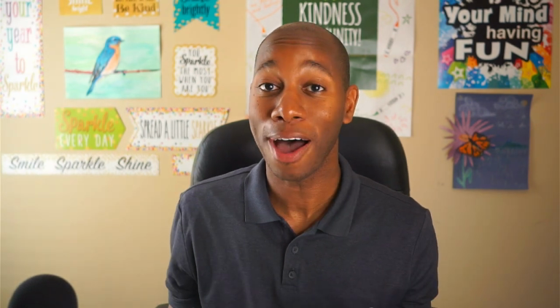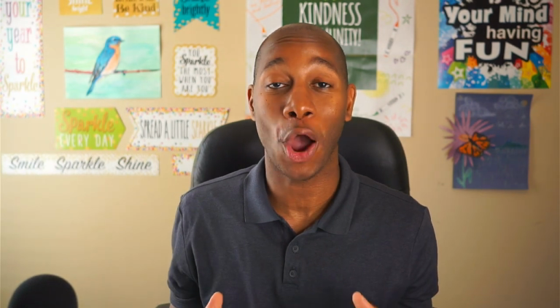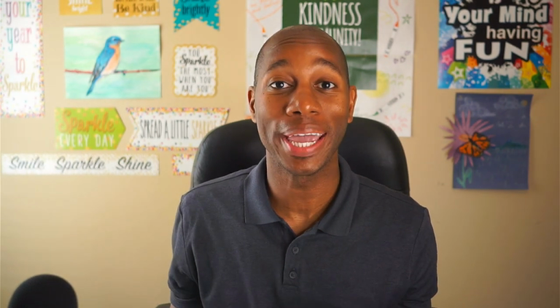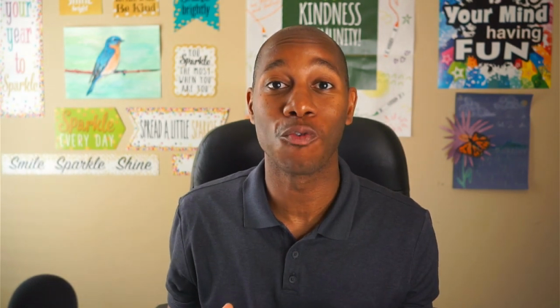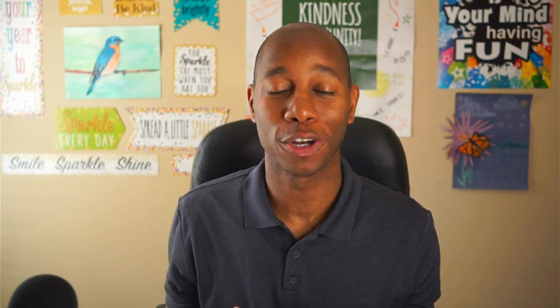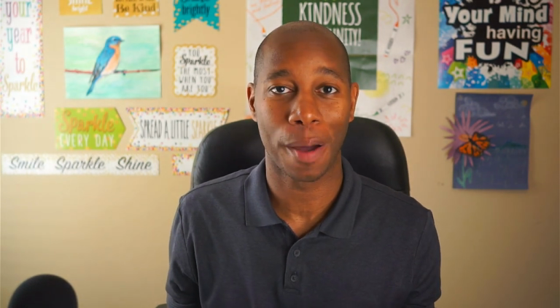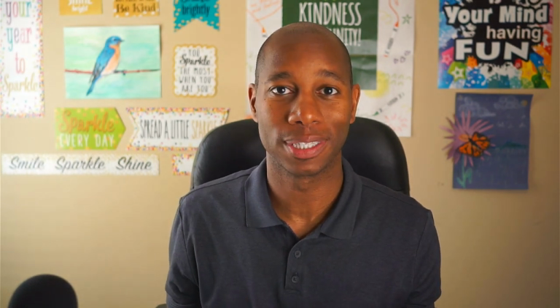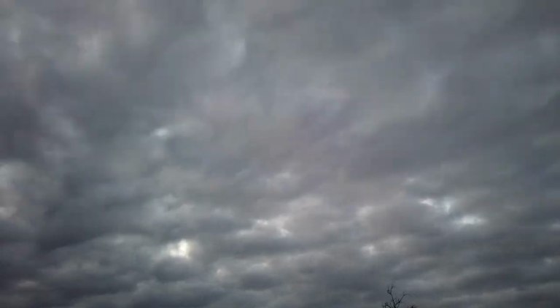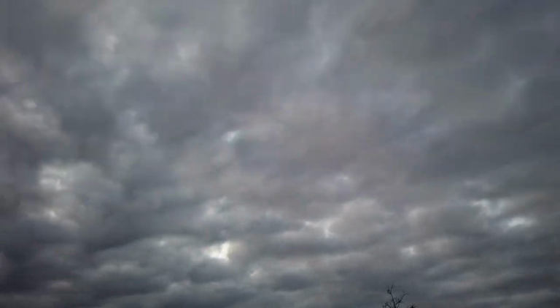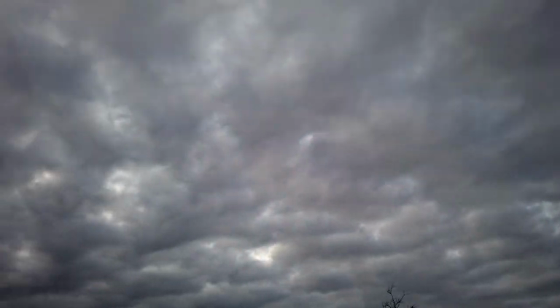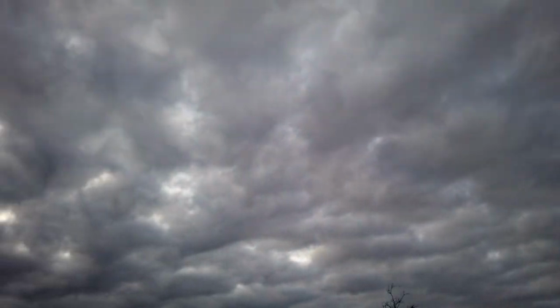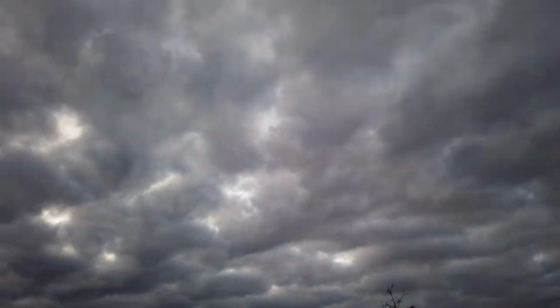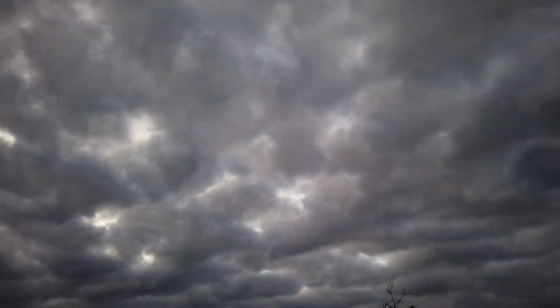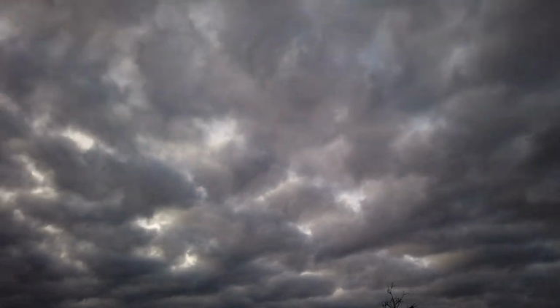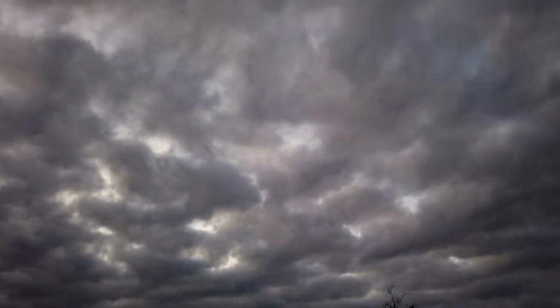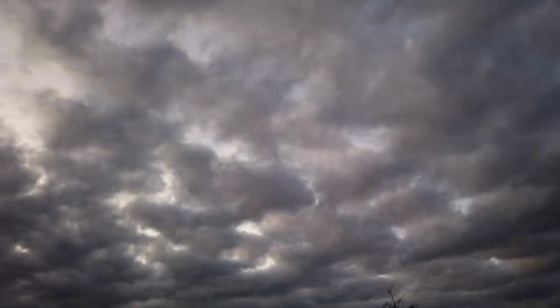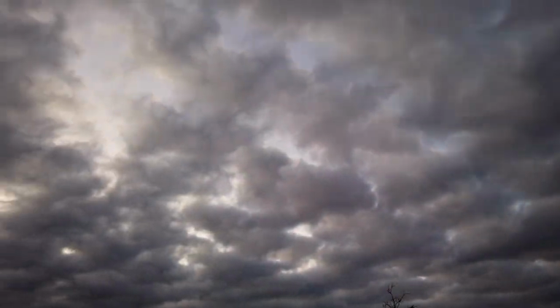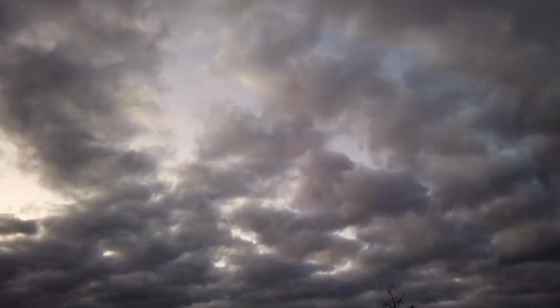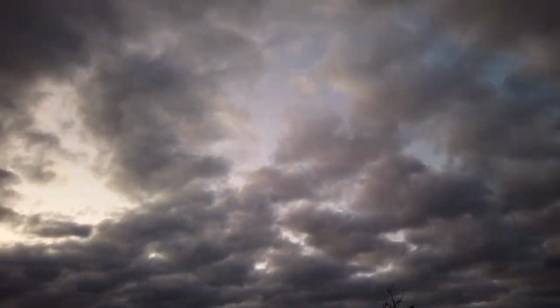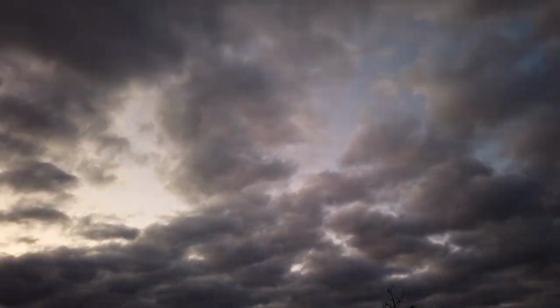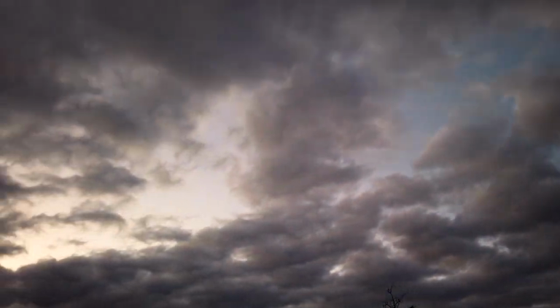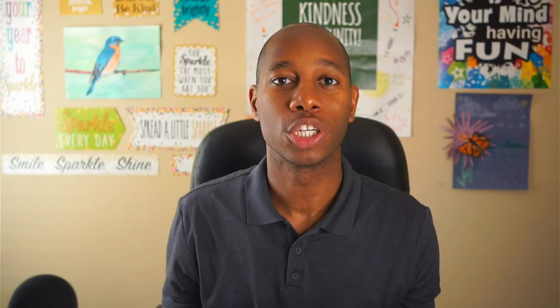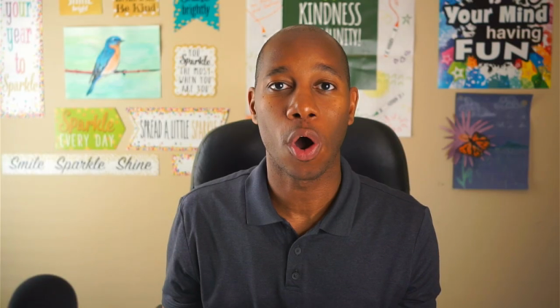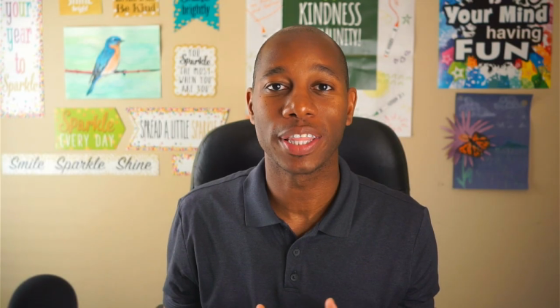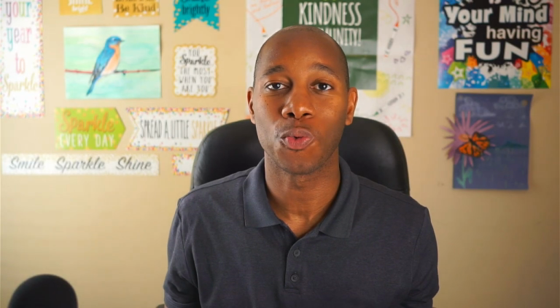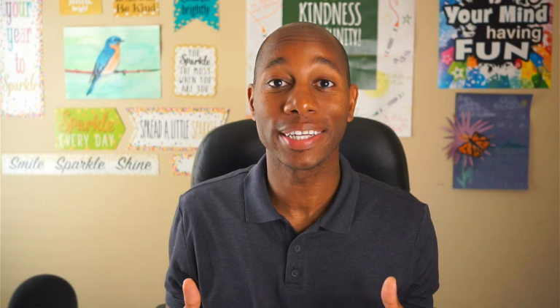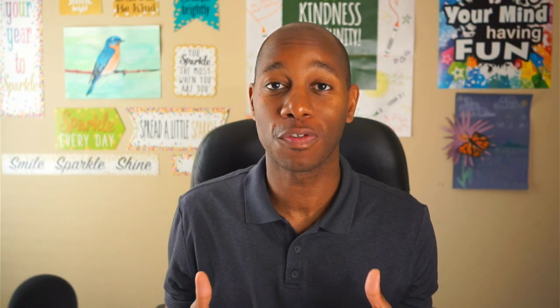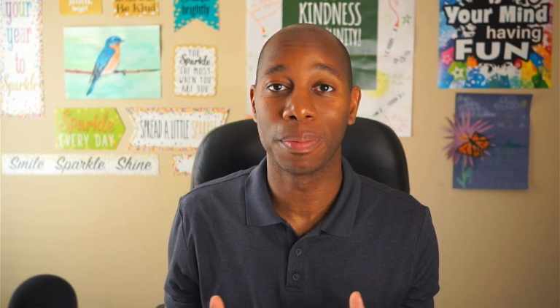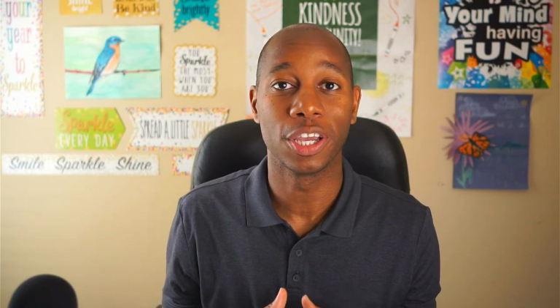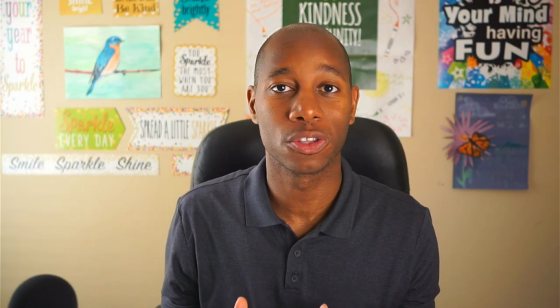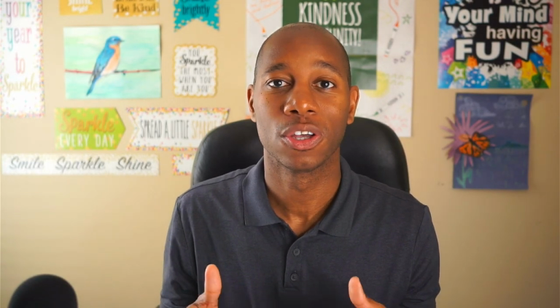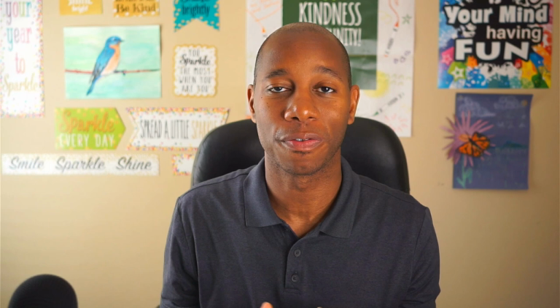Clouds are made of water droplets. They form in the sky as a result of evaporation, which is water that rises from the earth's surface.